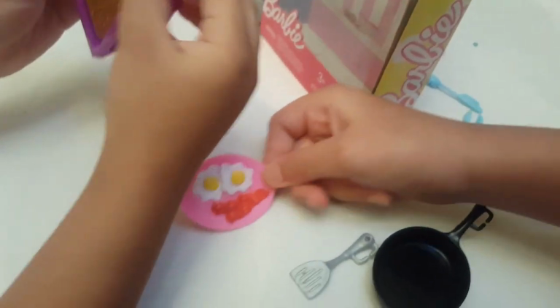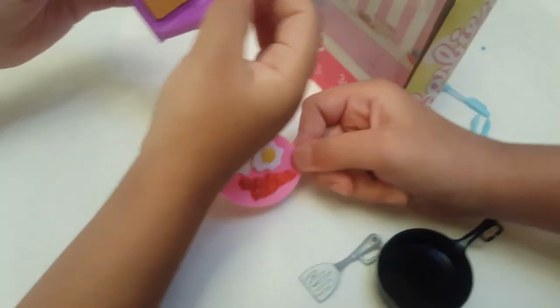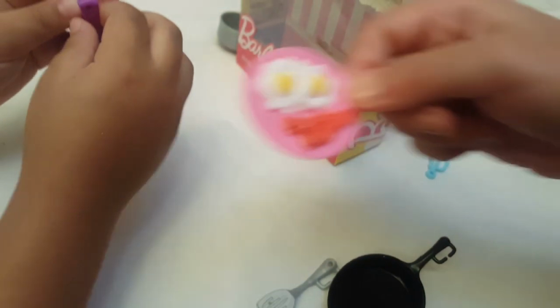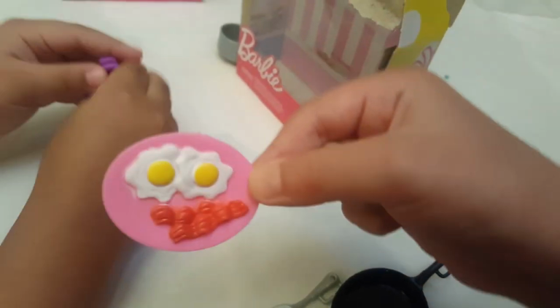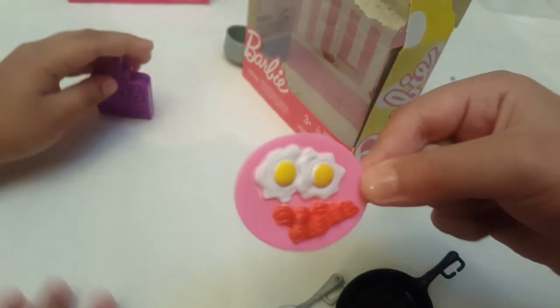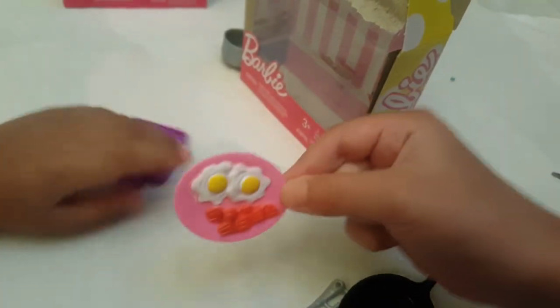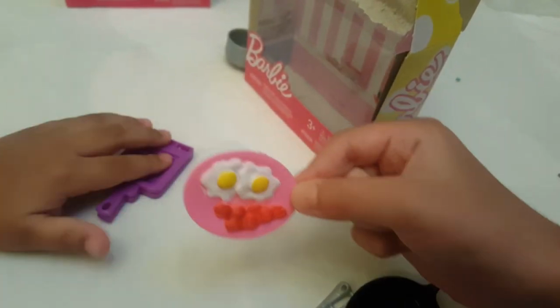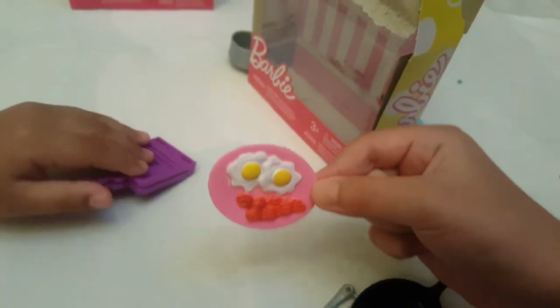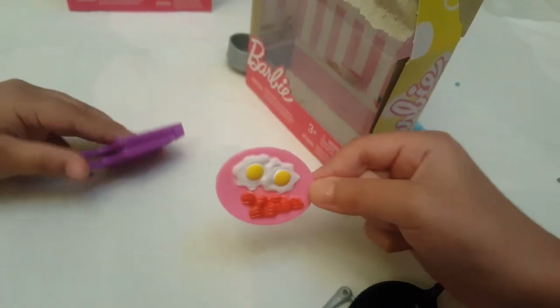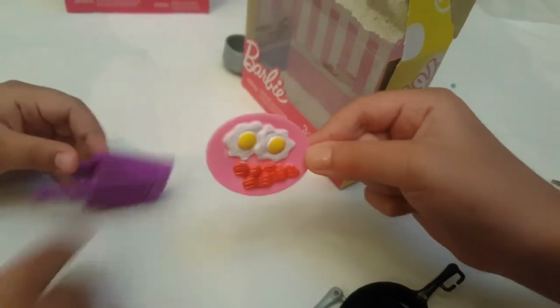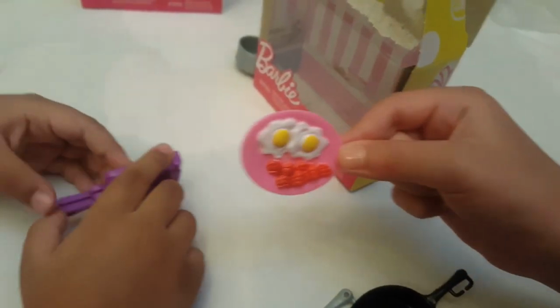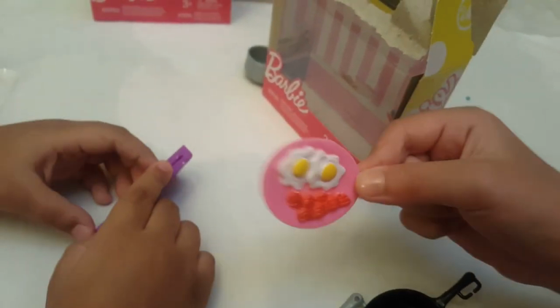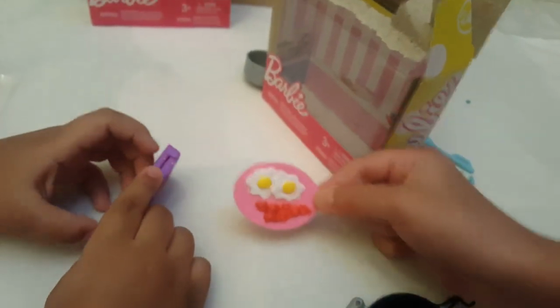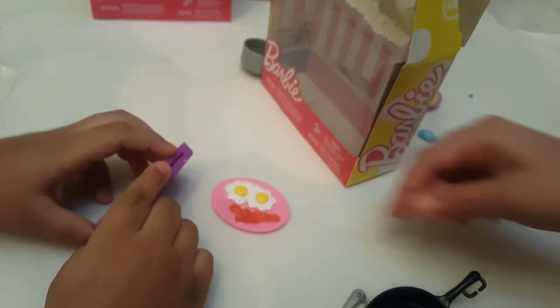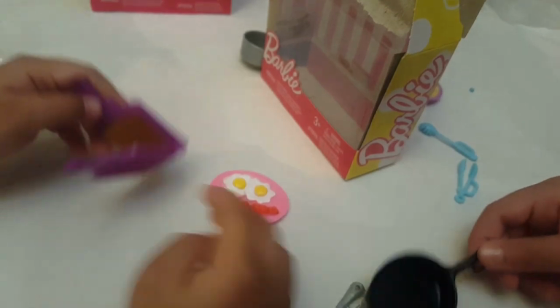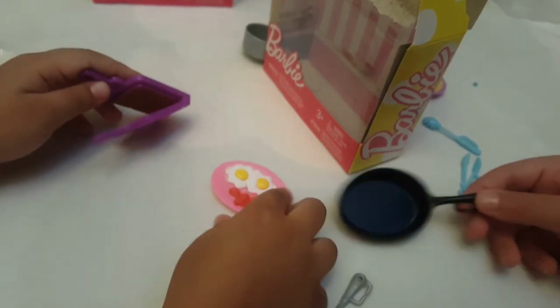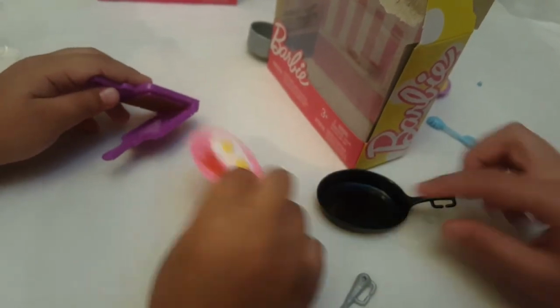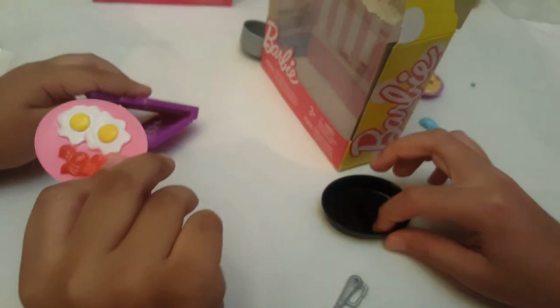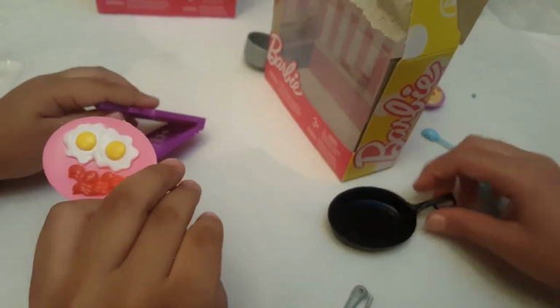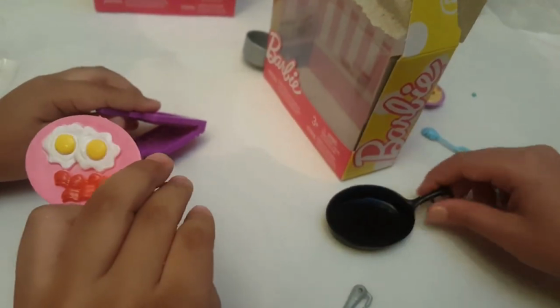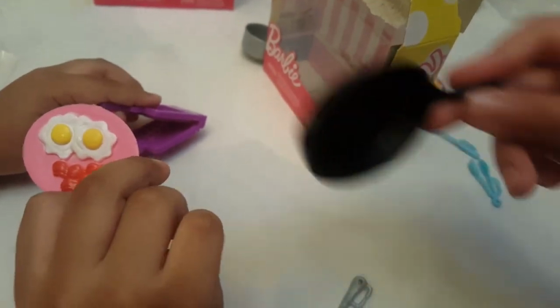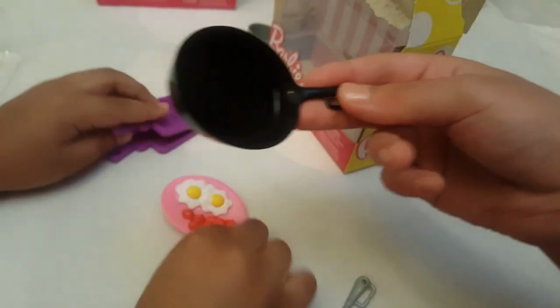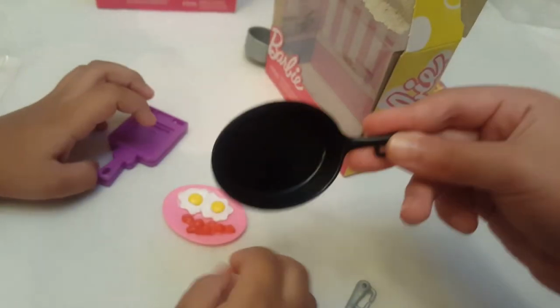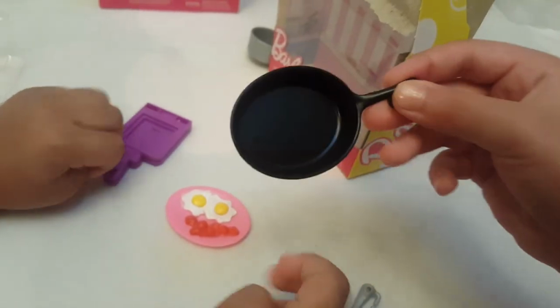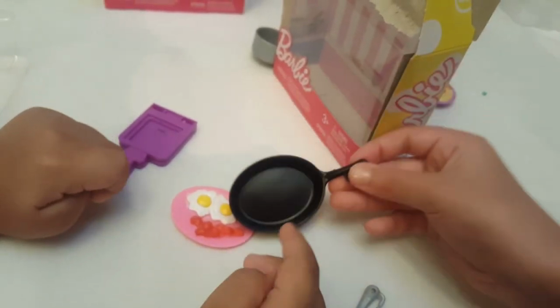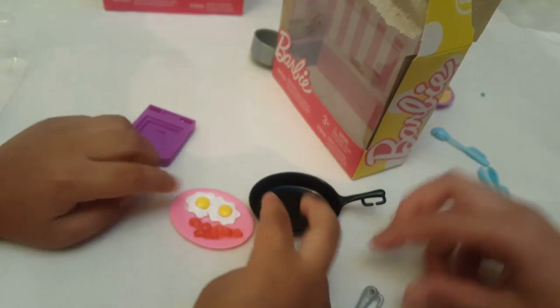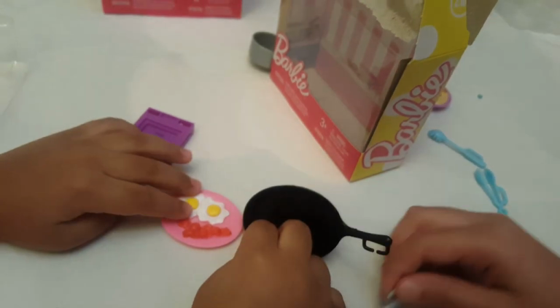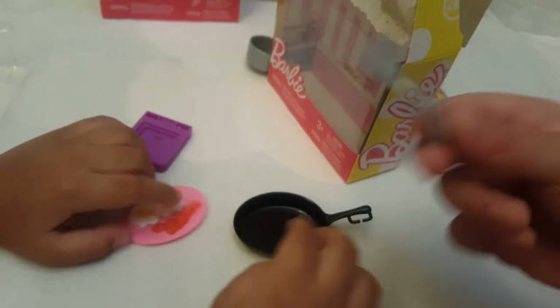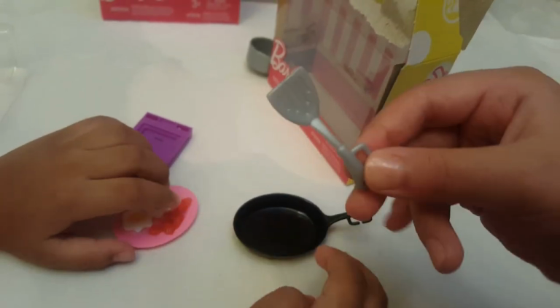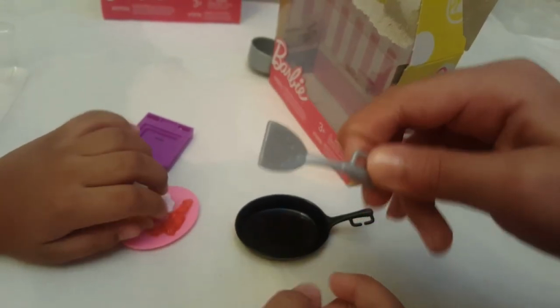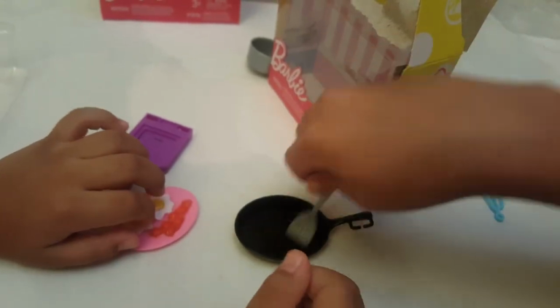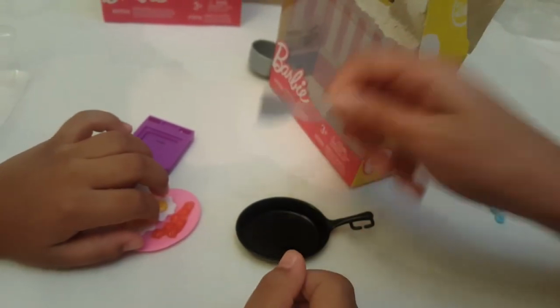And this one is two eggs with two bacon strips. And this one is a frying pan with an egg turner.